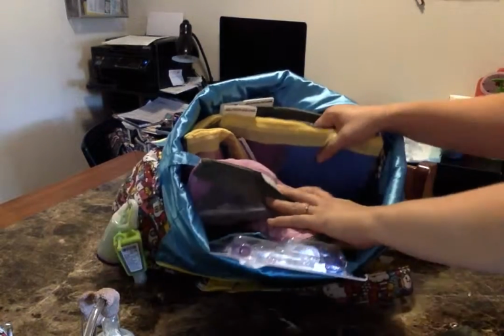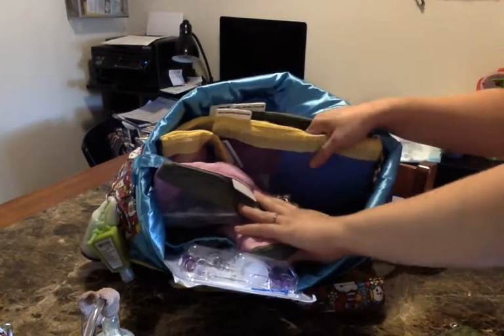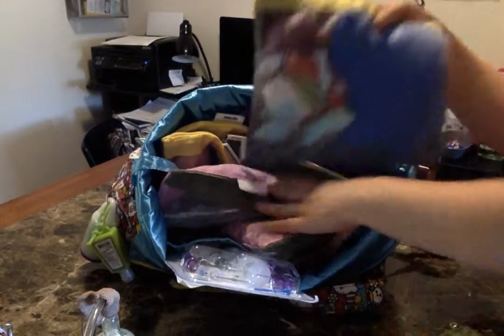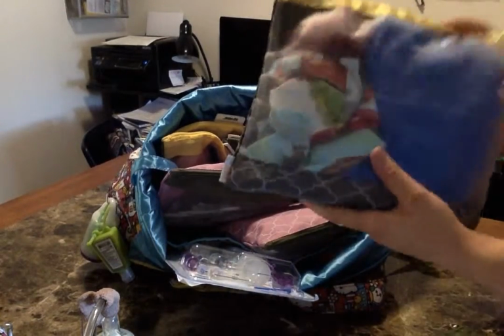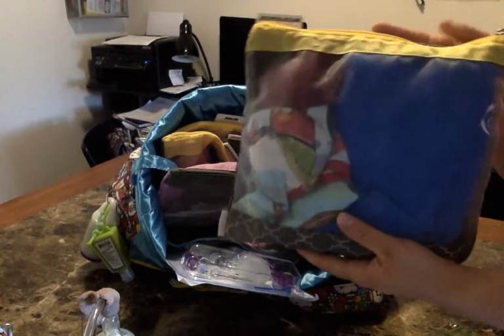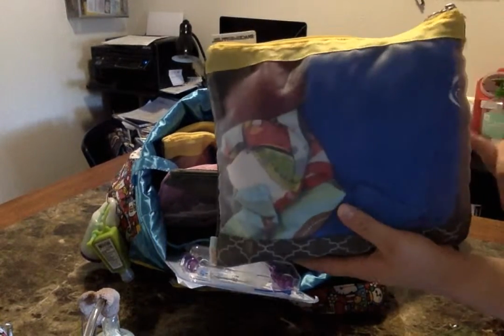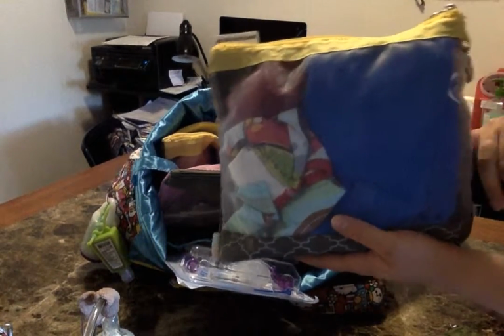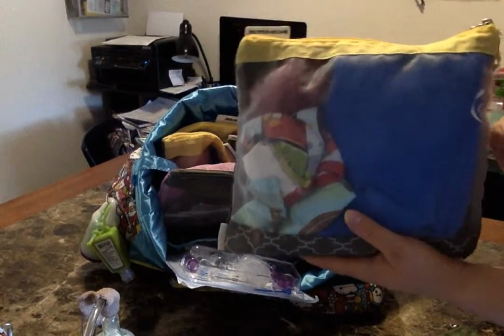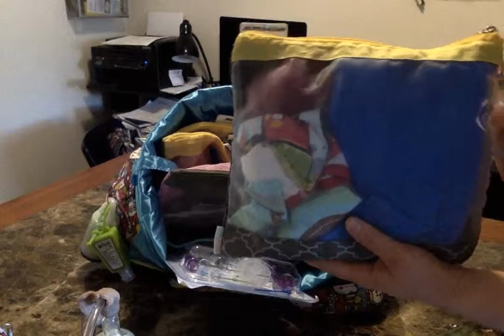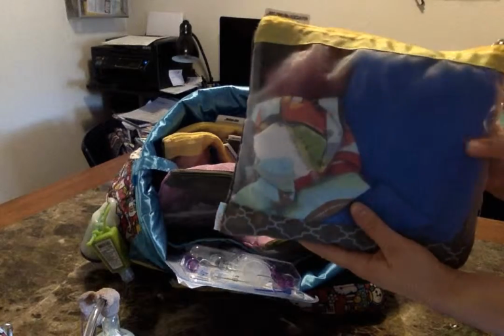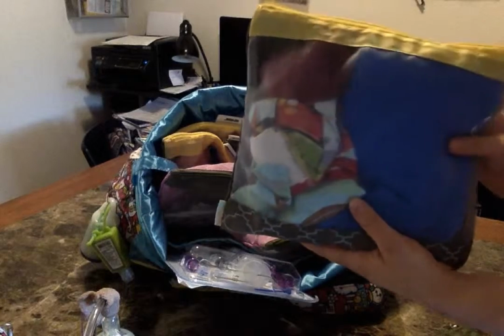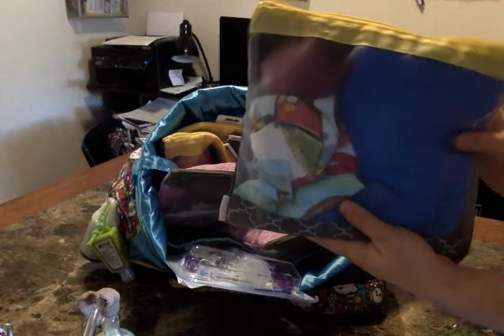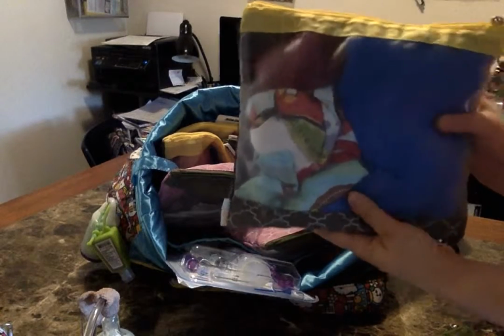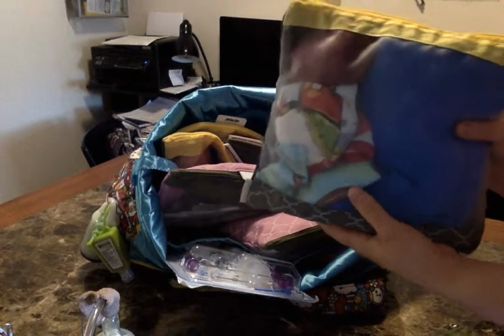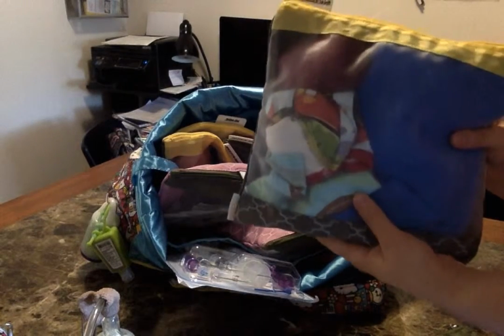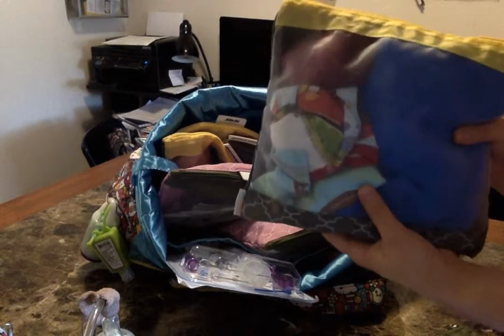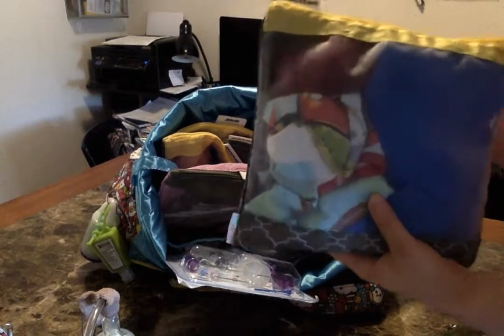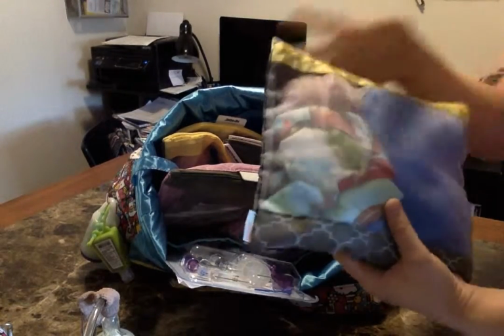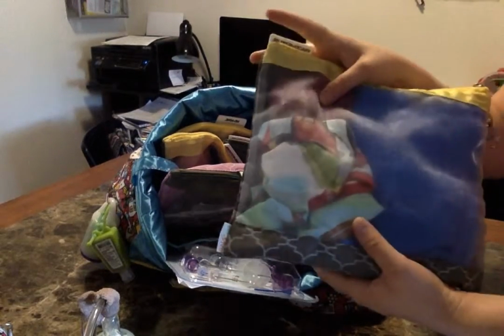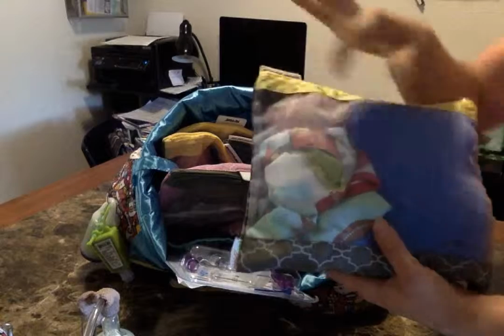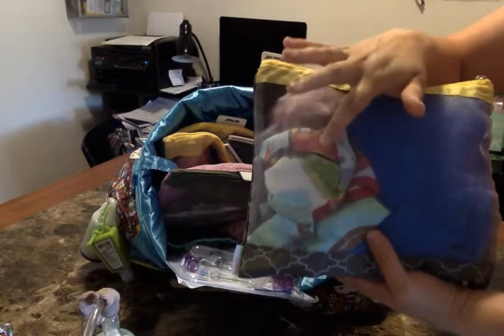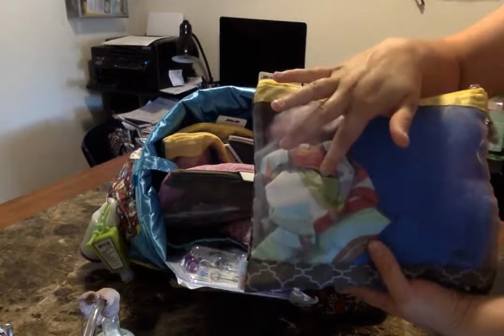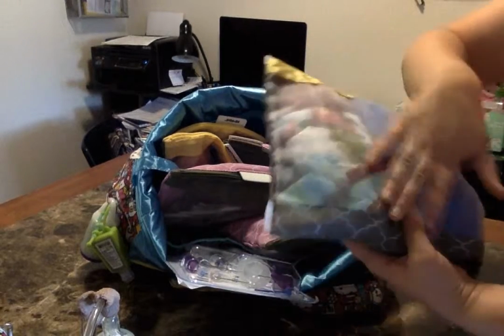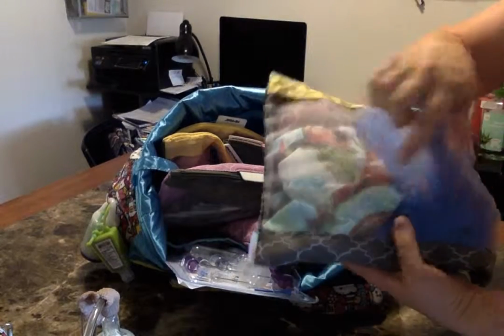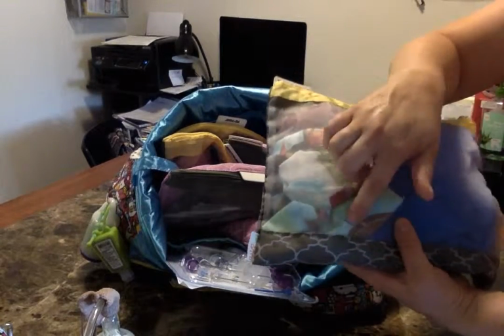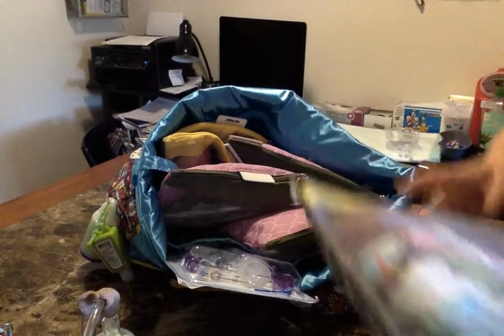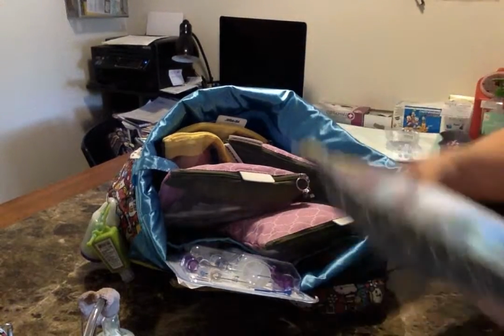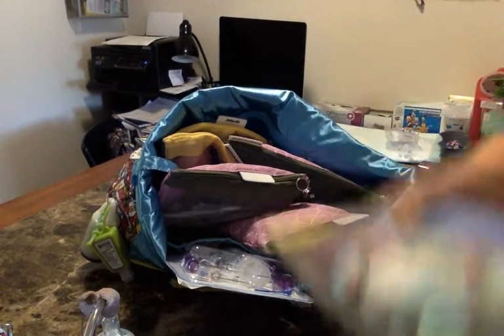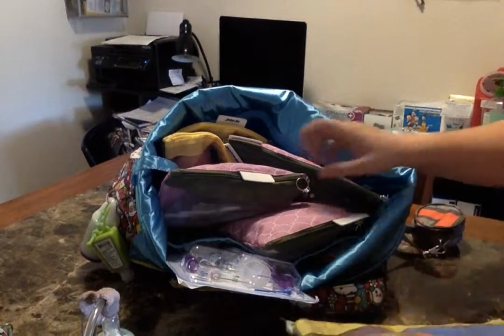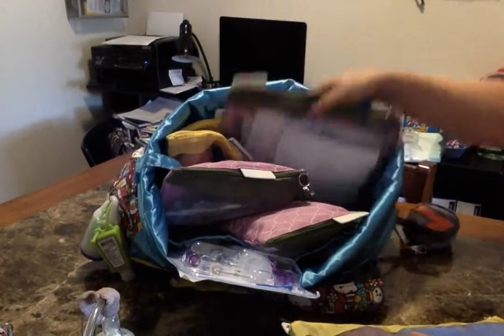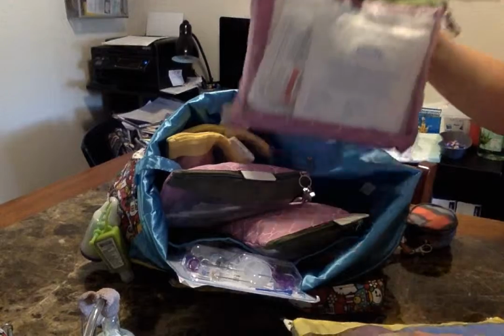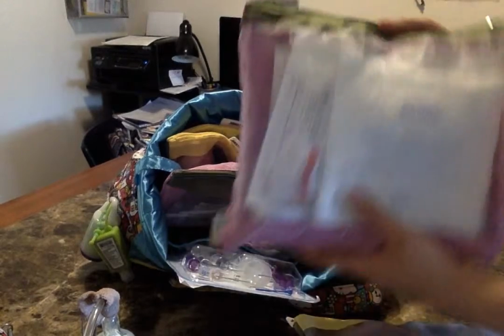The next big pouch has spare clothes: pants and a shirt that would fit both of my kids — they're four and five and pretty close in size. There's also a pair of hospital socks, a pair of underwear for my five-year-old, and a wet bag.